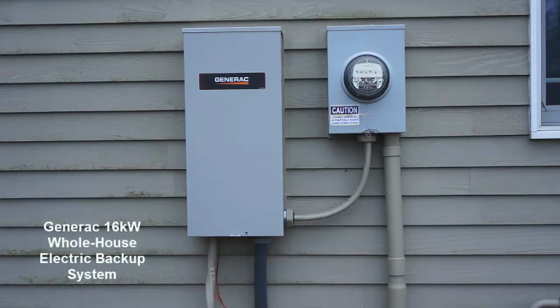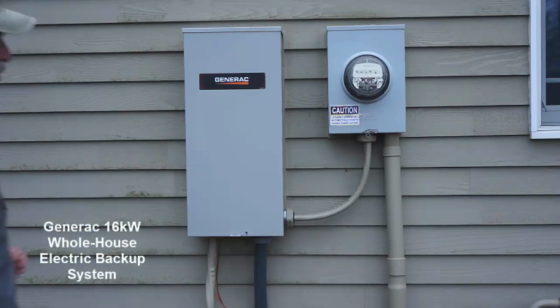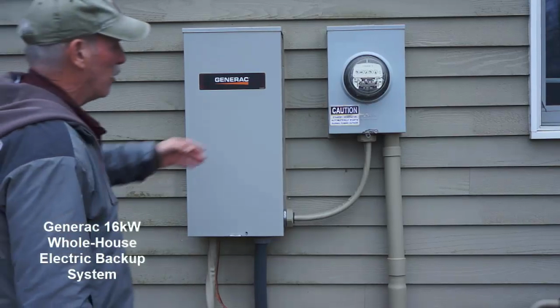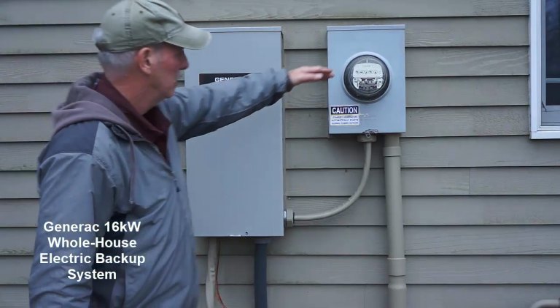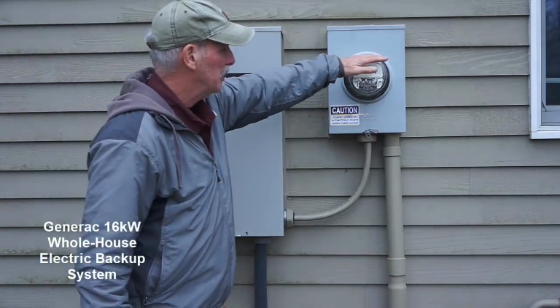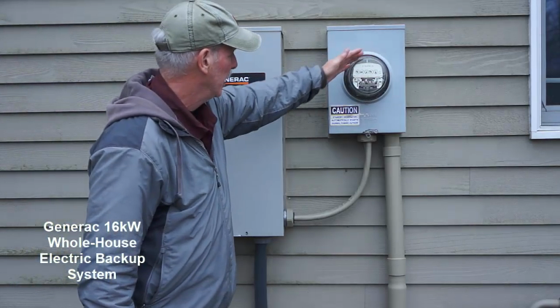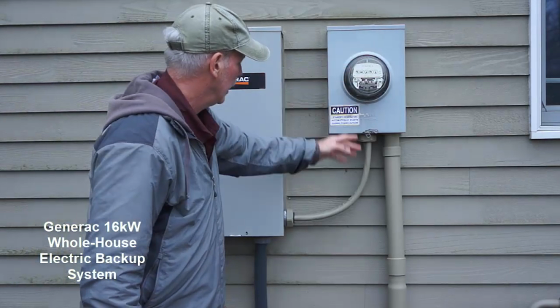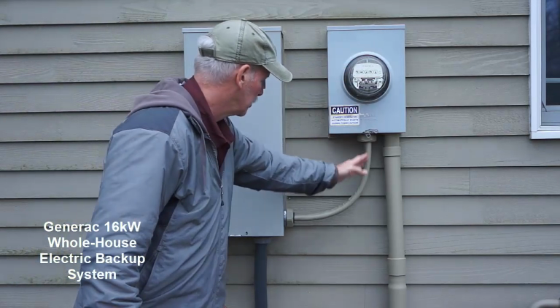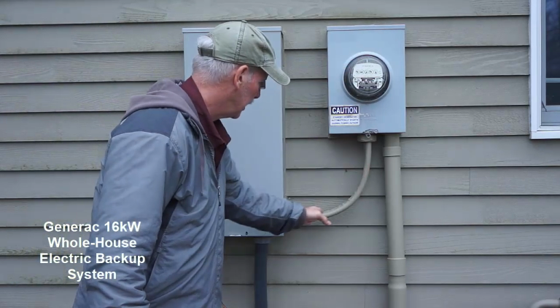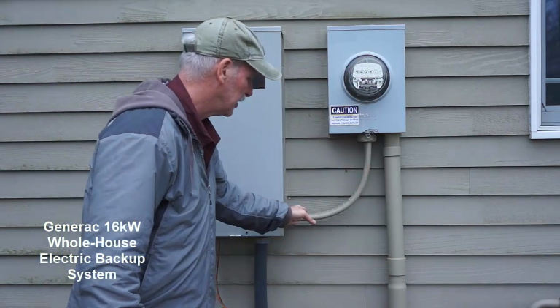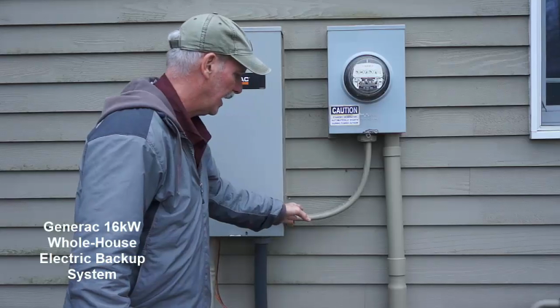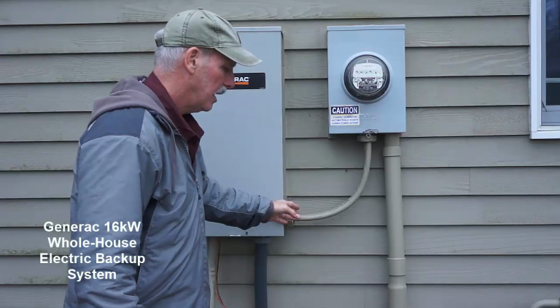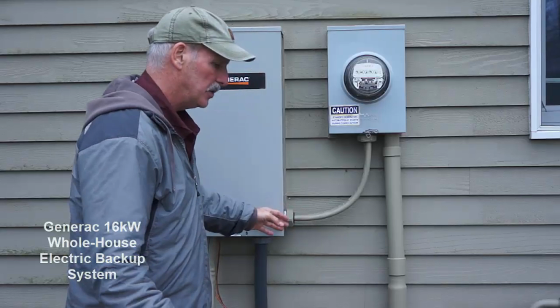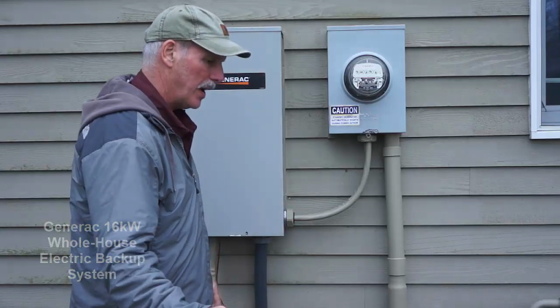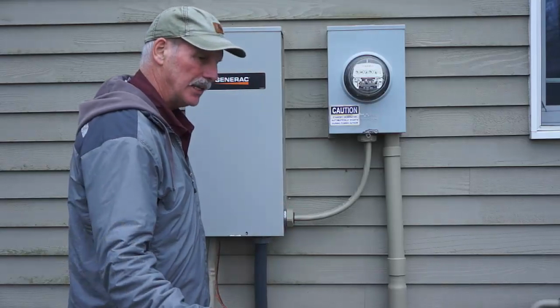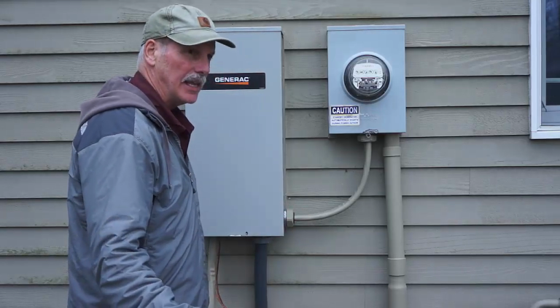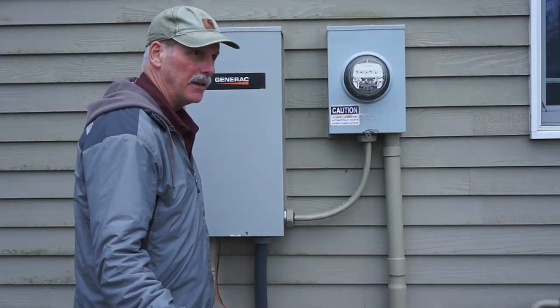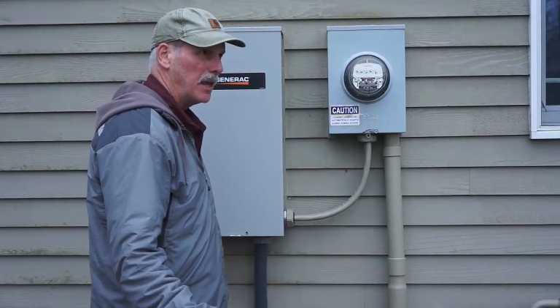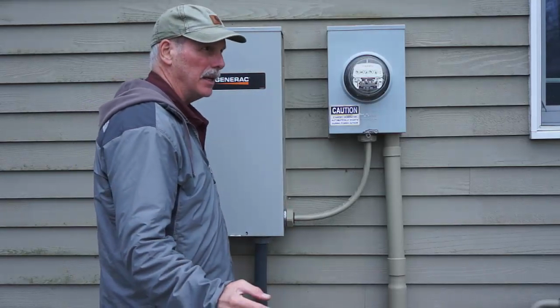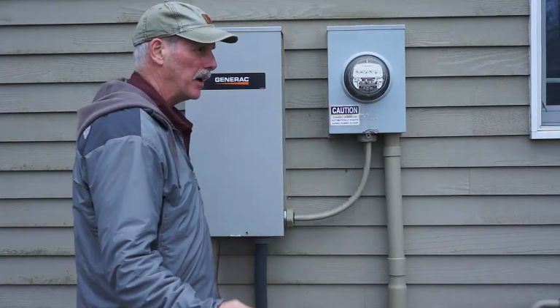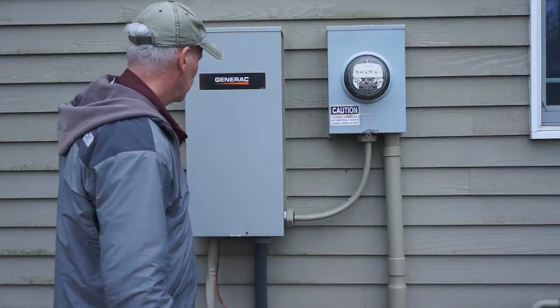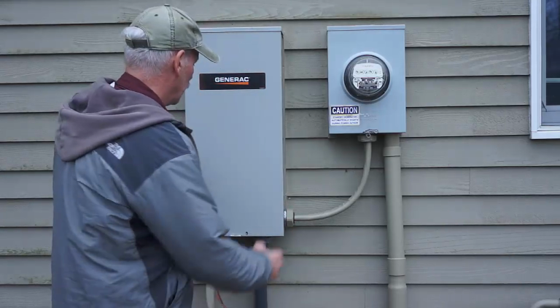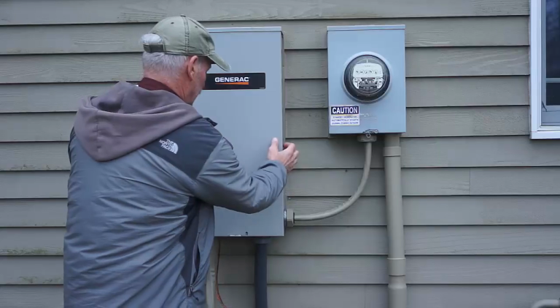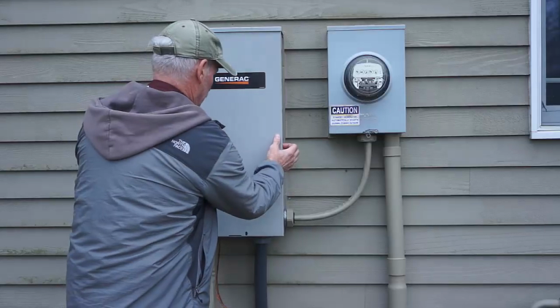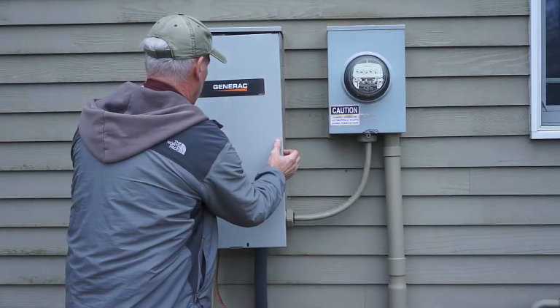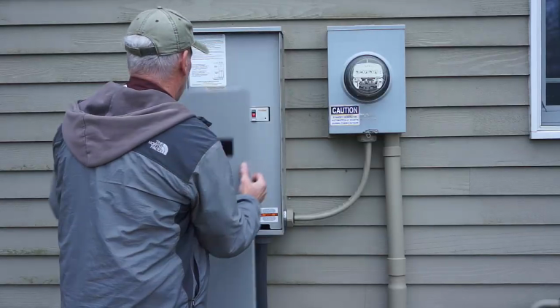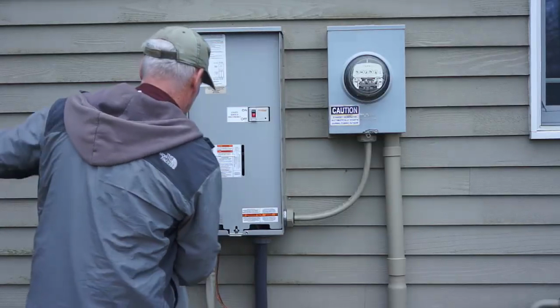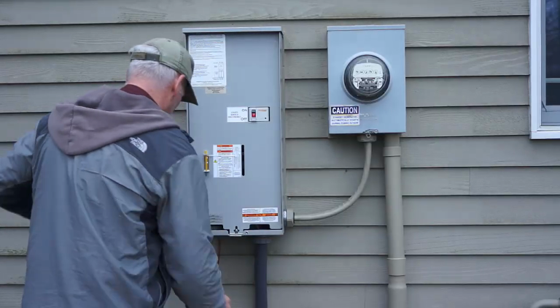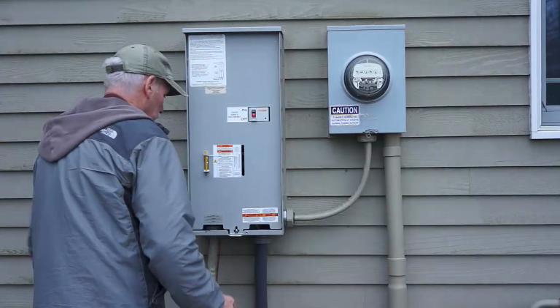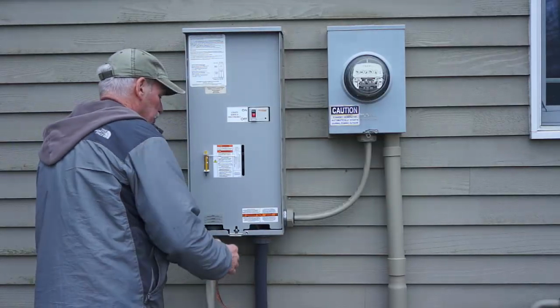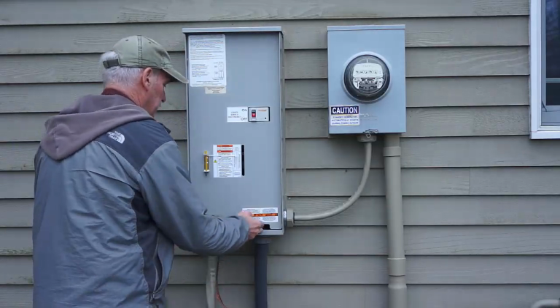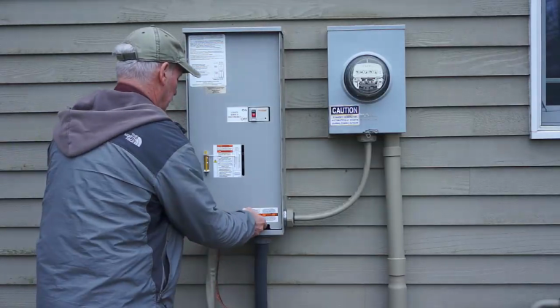As soon as we lose power from the utility, which comes down this line, the Generac senses that and it fires up the generator, and it throws the transfer switch.